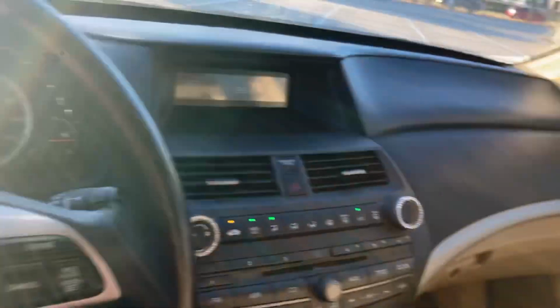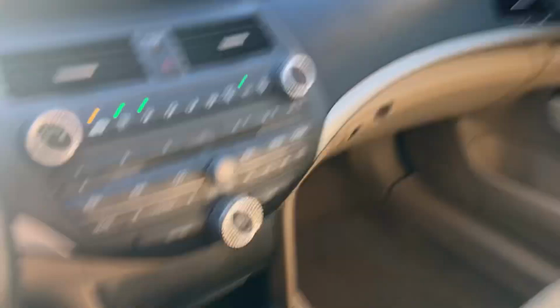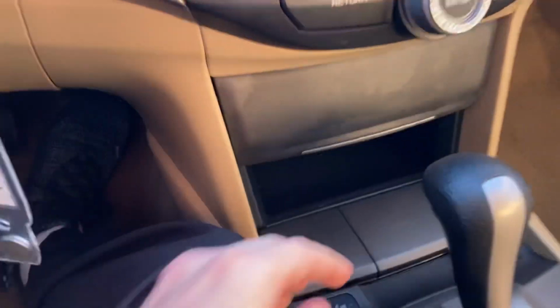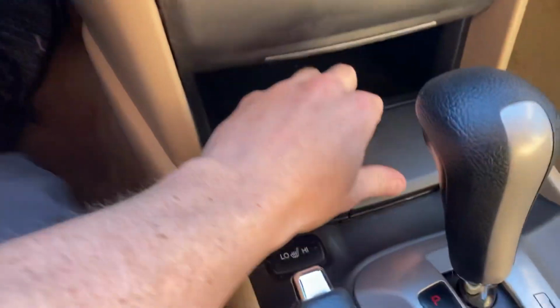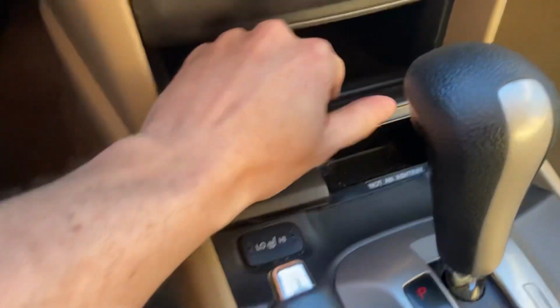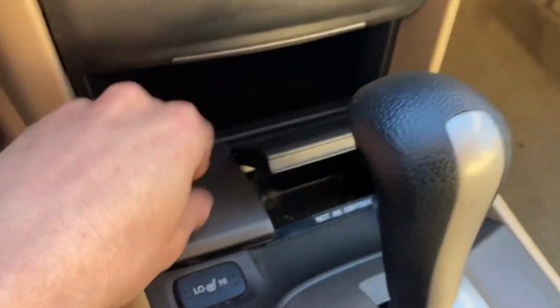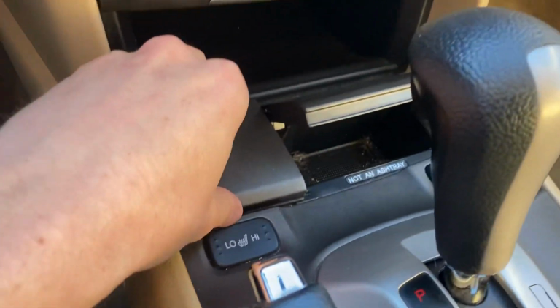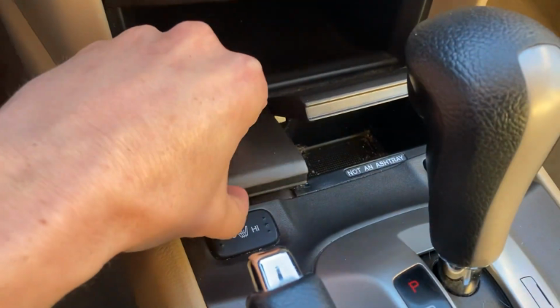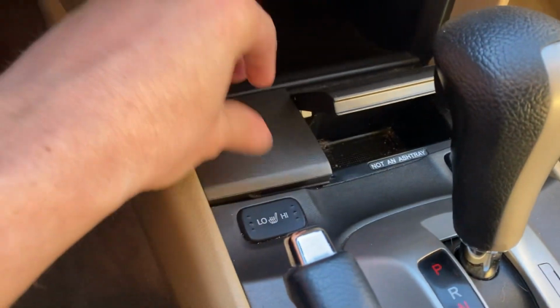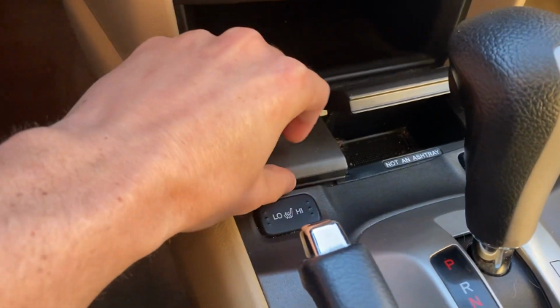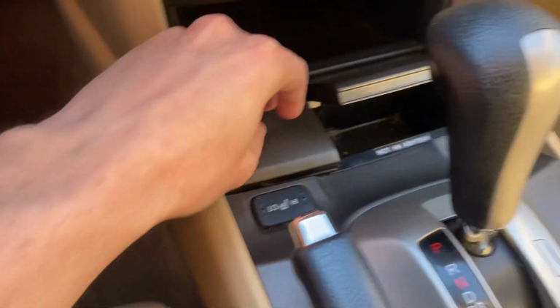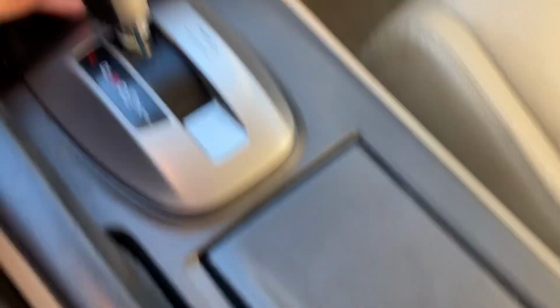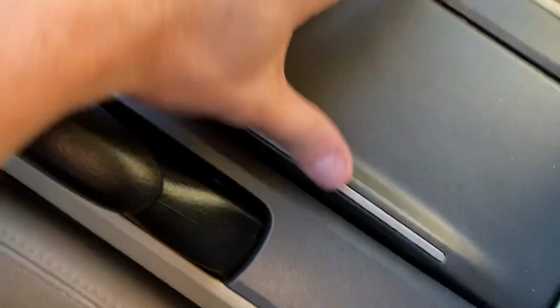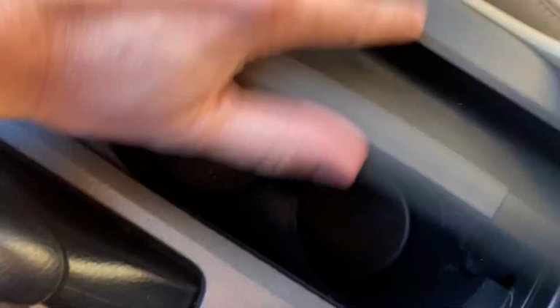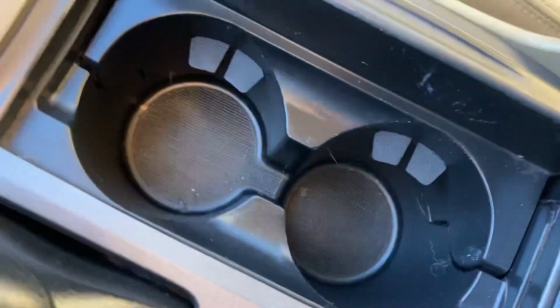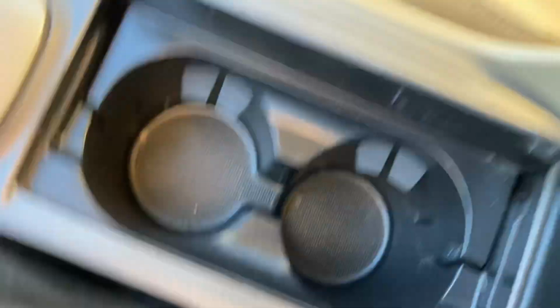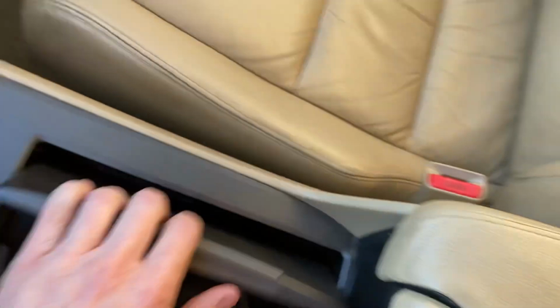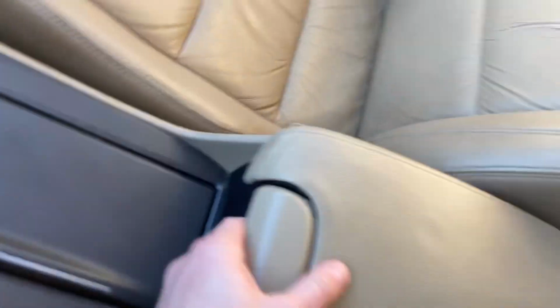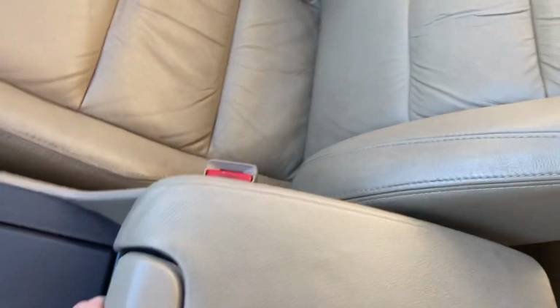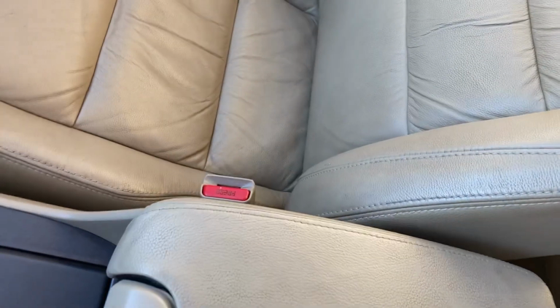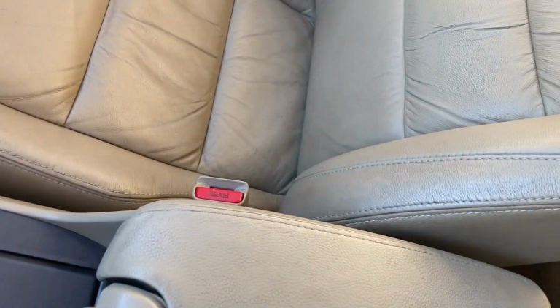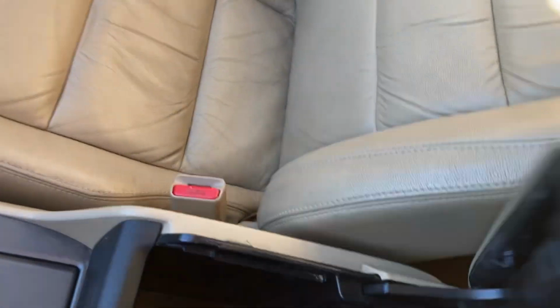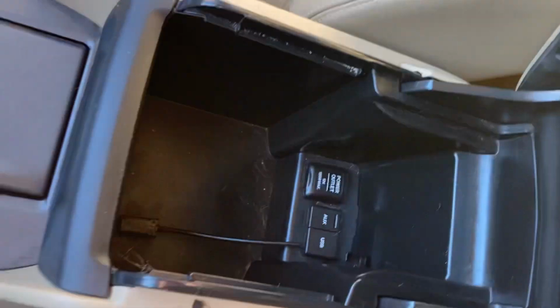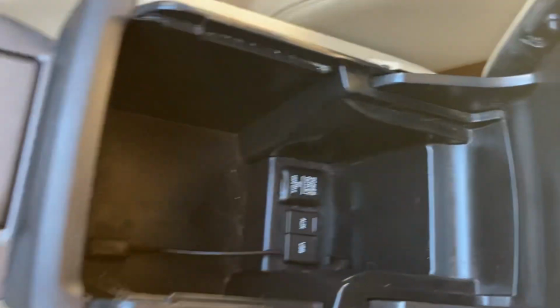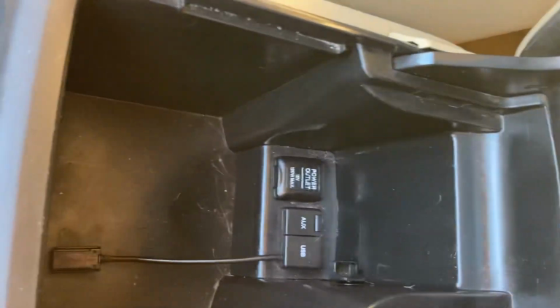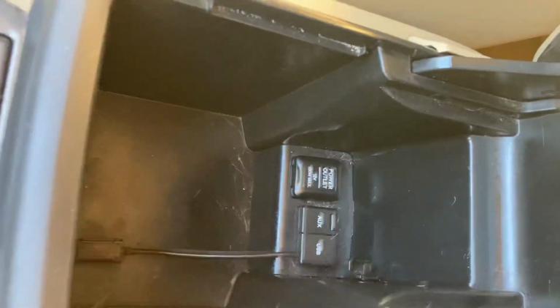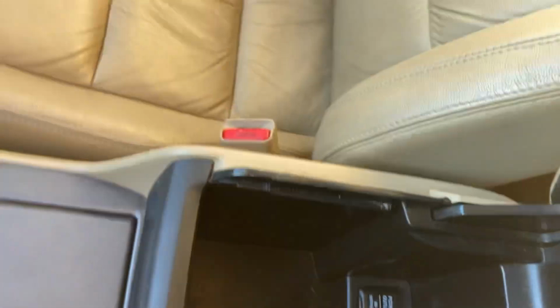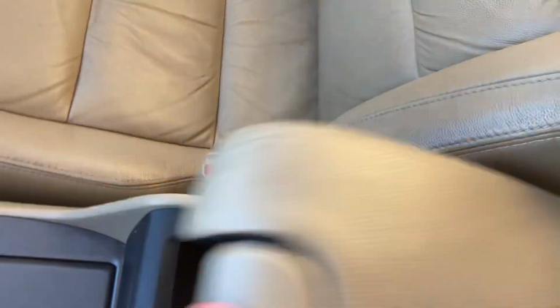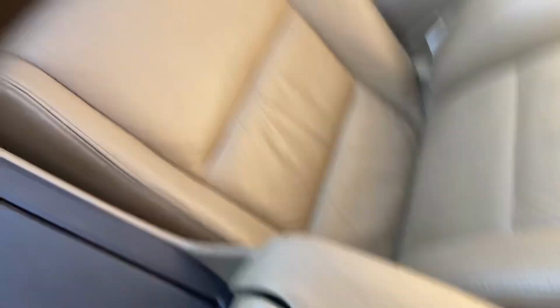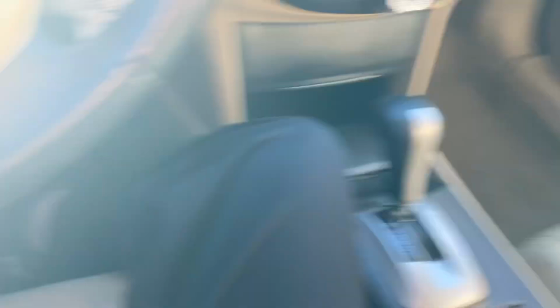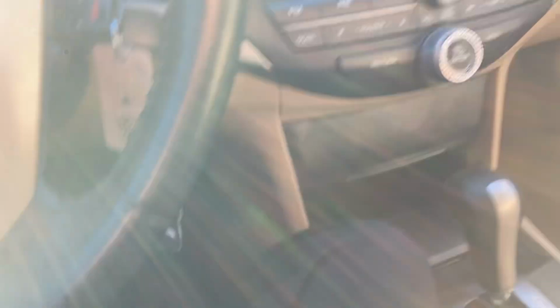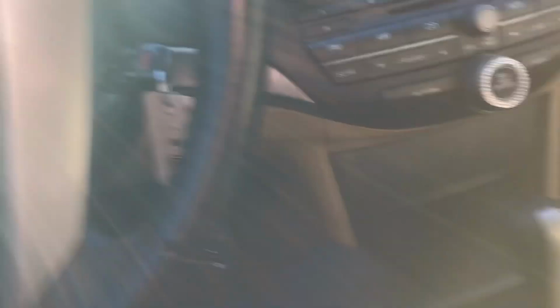AC blows nice and cold. That's pretty much the inside. You got little storage areas here. You got cup holders. And you got your center console as well. Got a couple auxiliary ports in there and some other stuff.